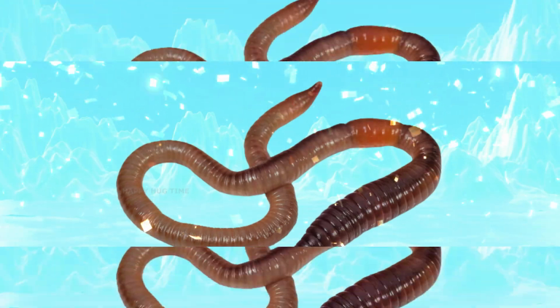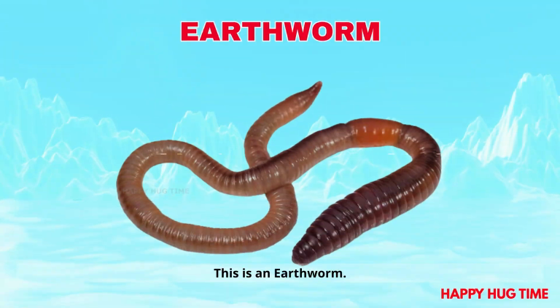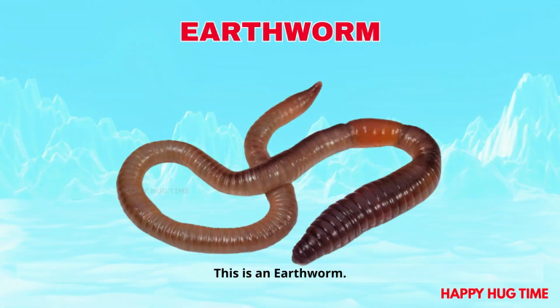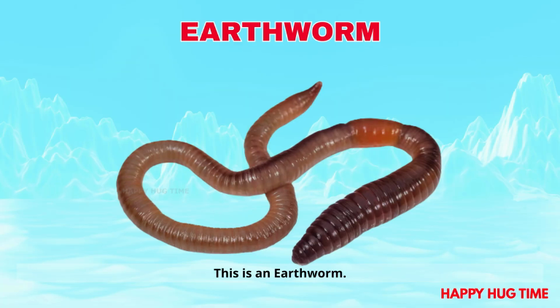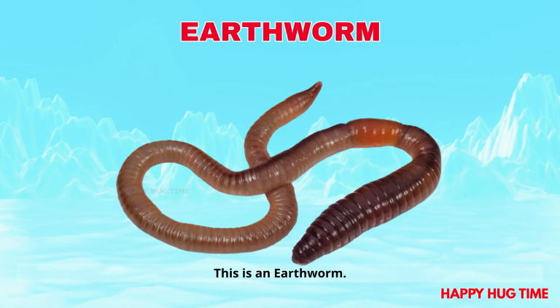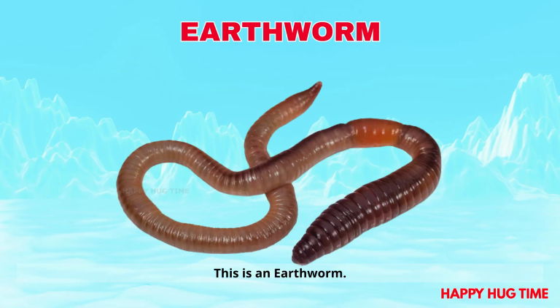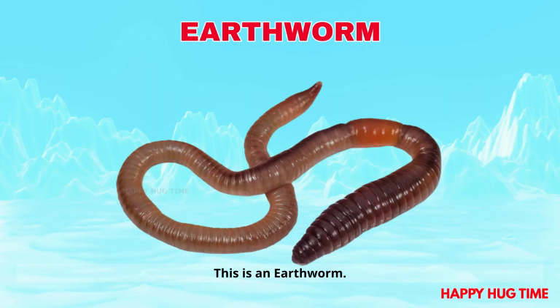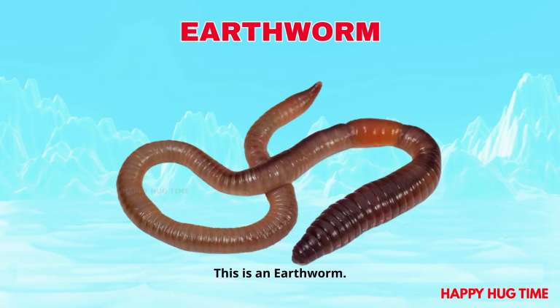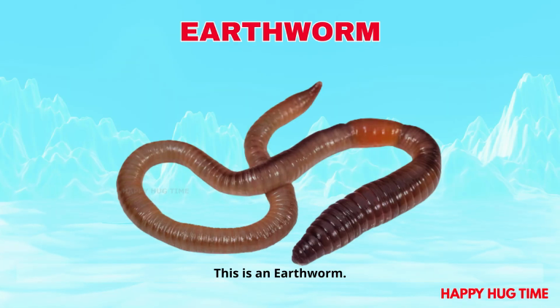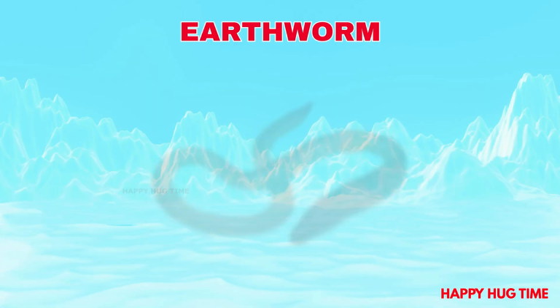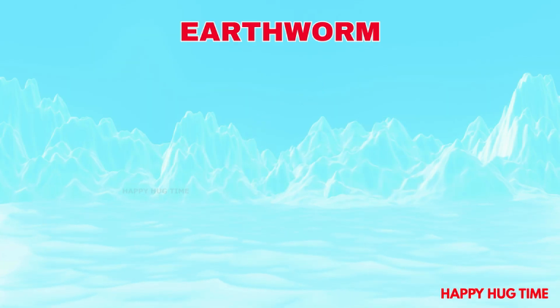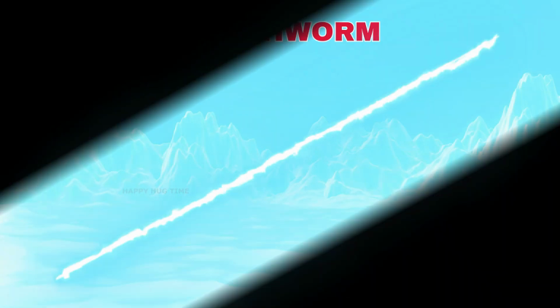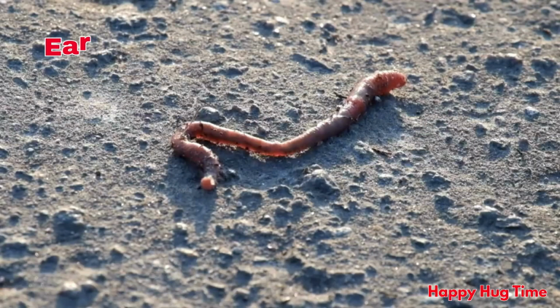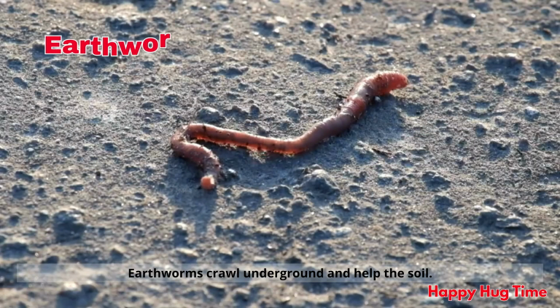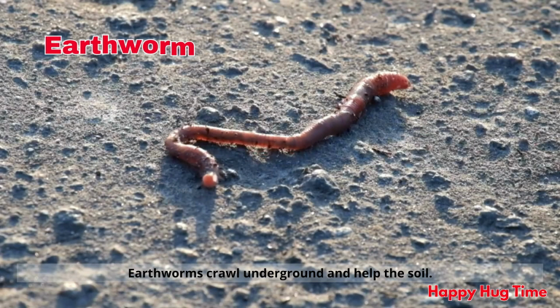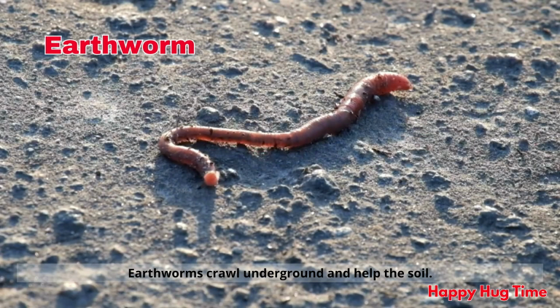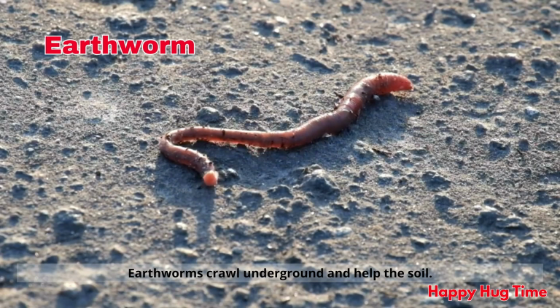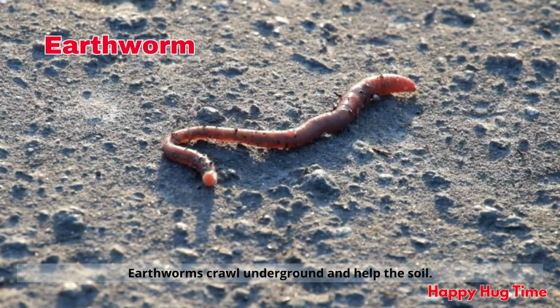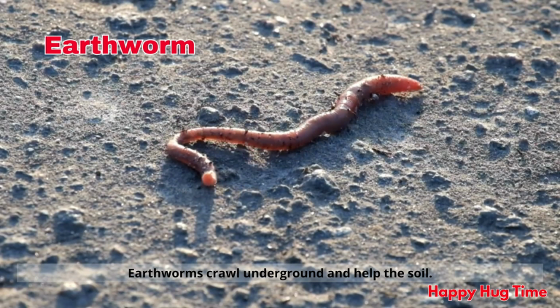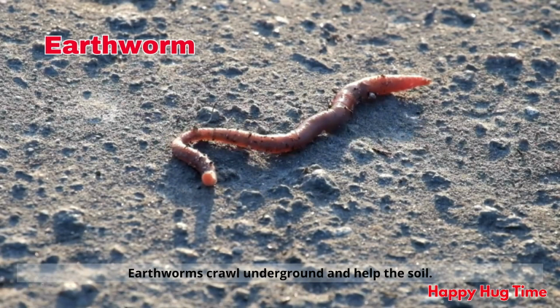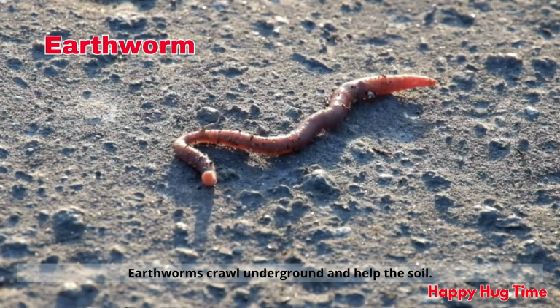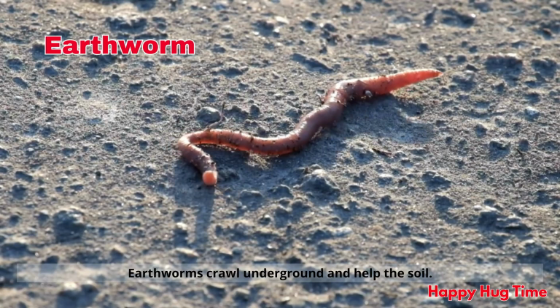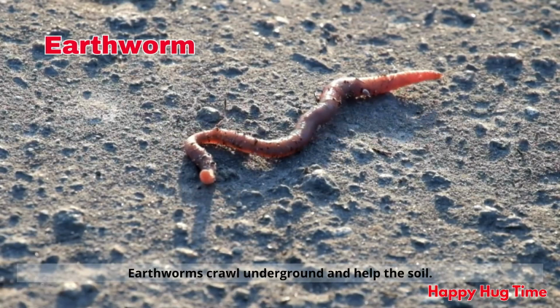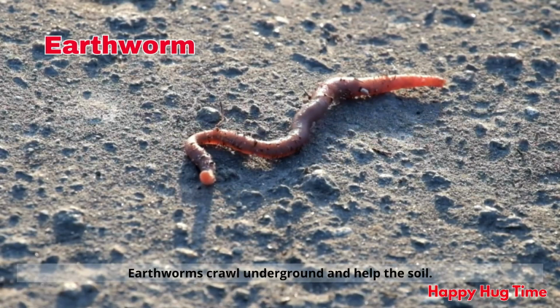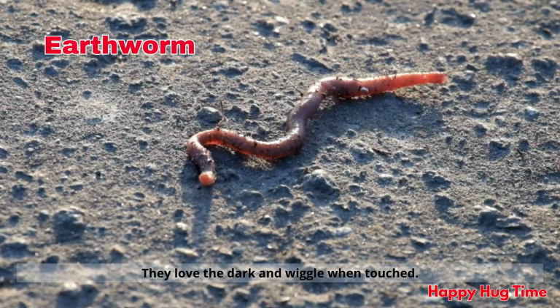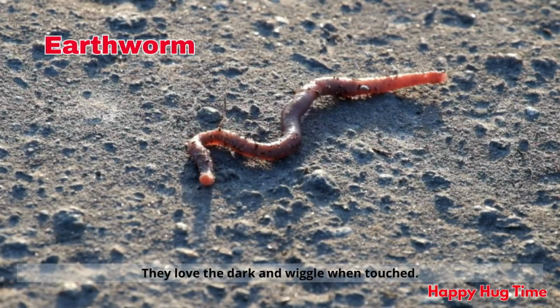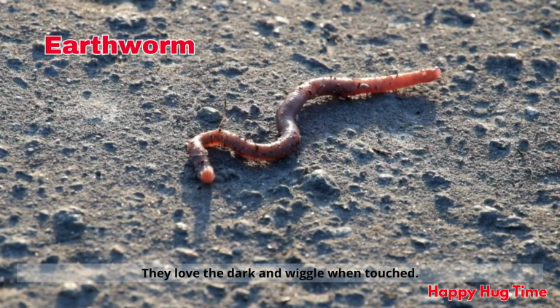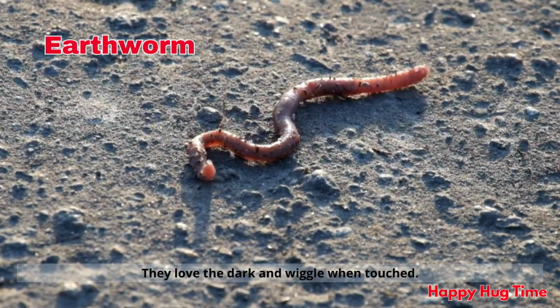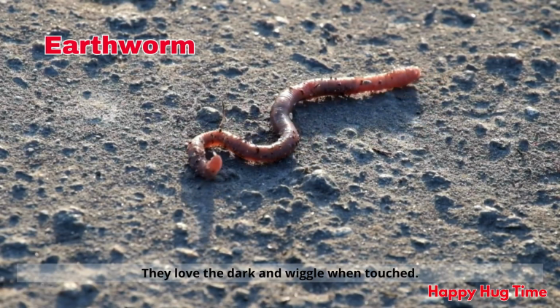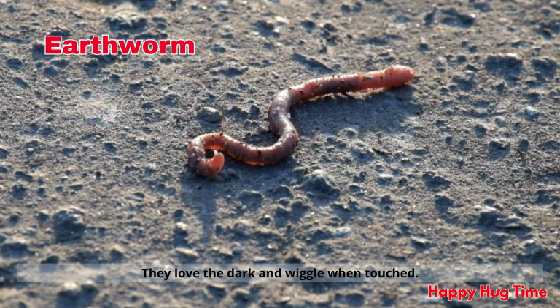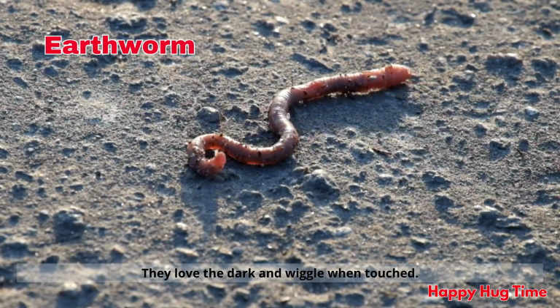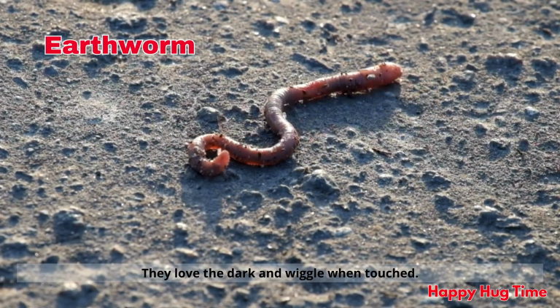This is an earthworm! Earthworms crawl underground and help the soil. They love the dark and wiggle when touched.